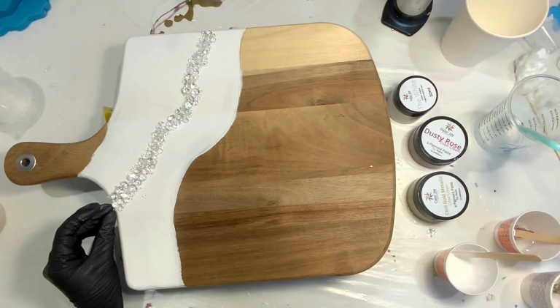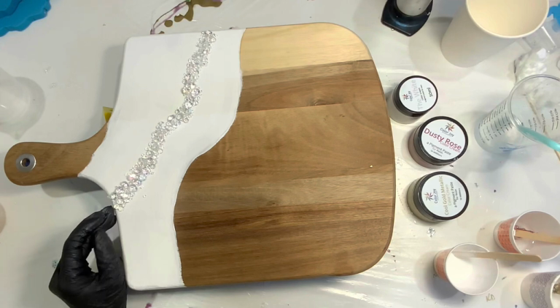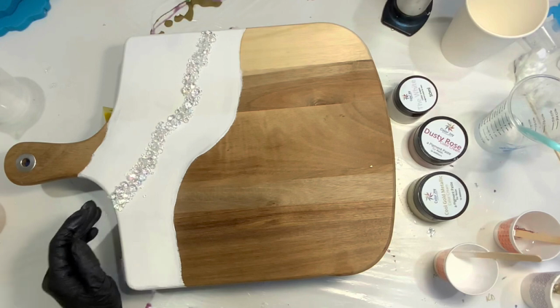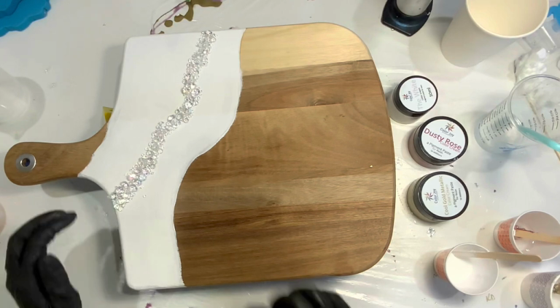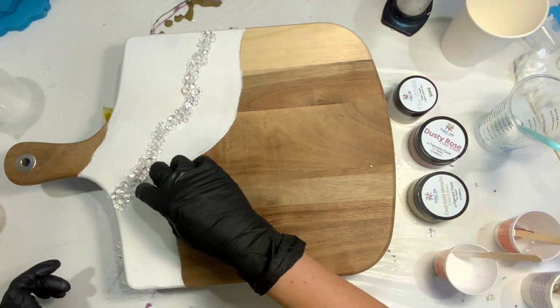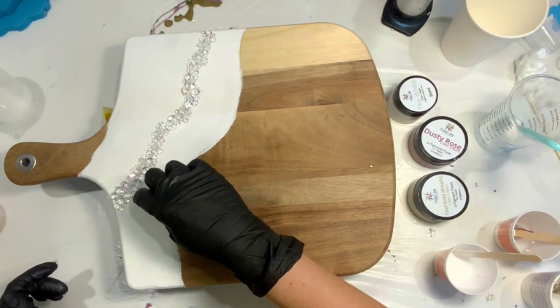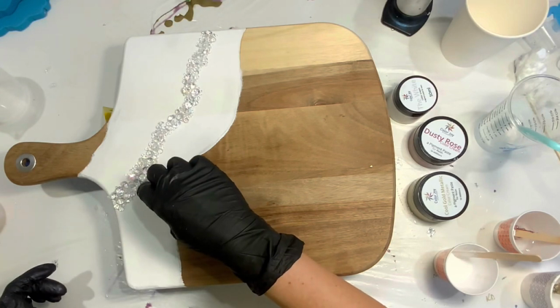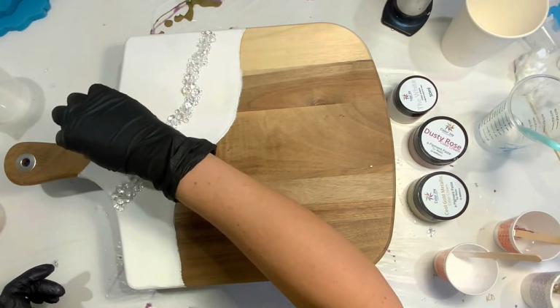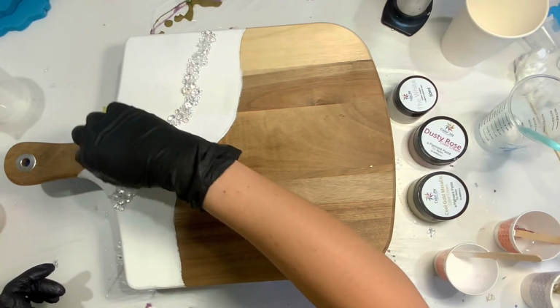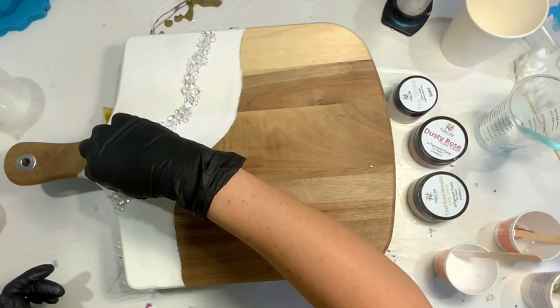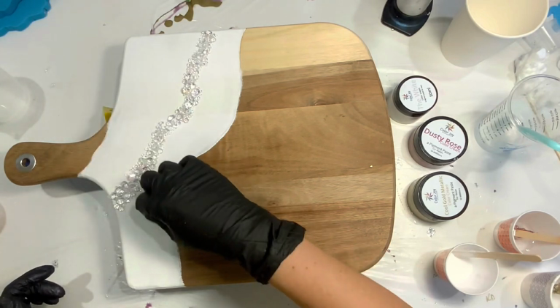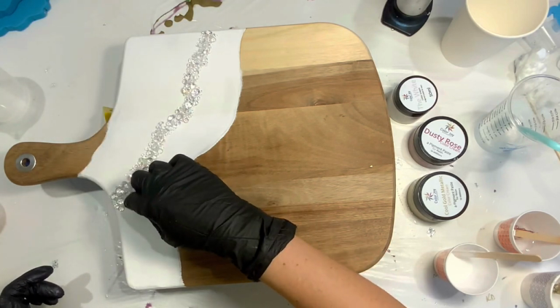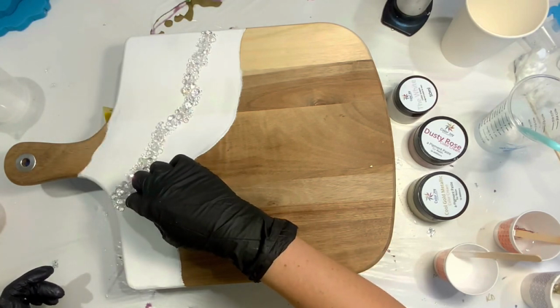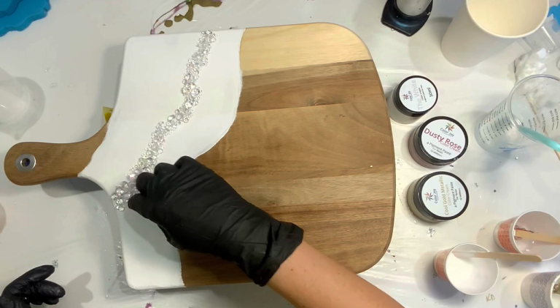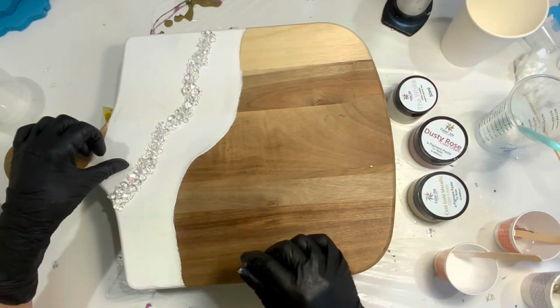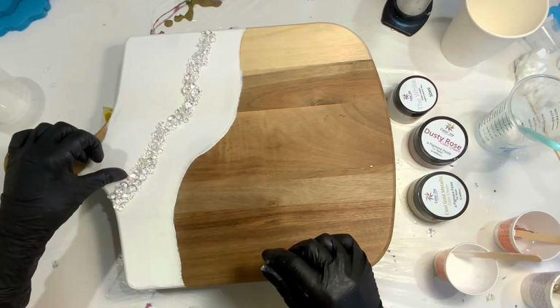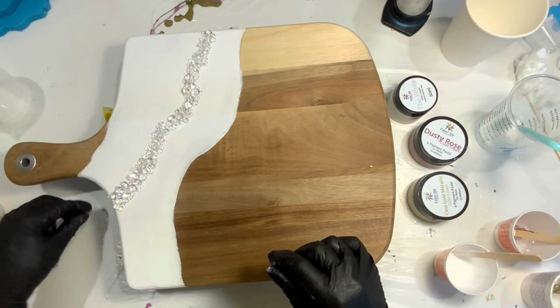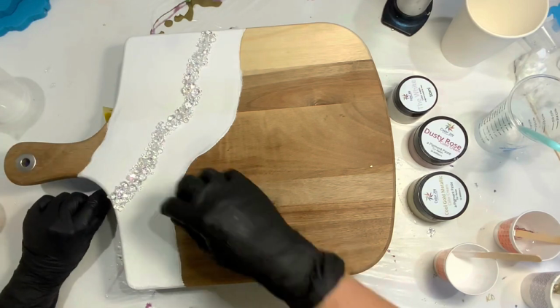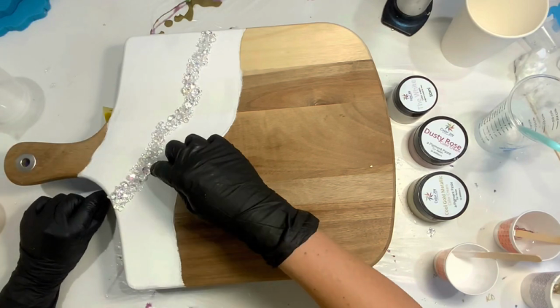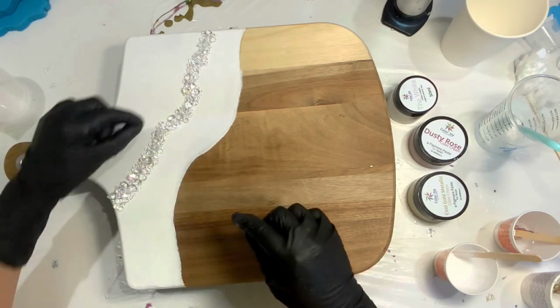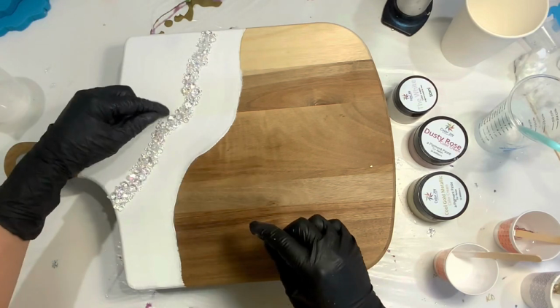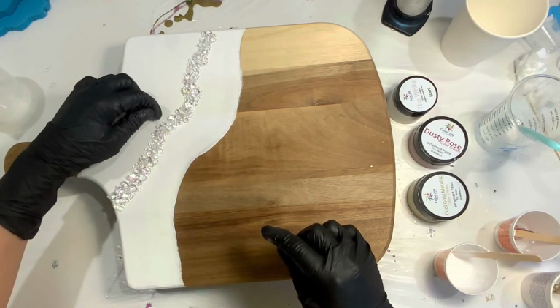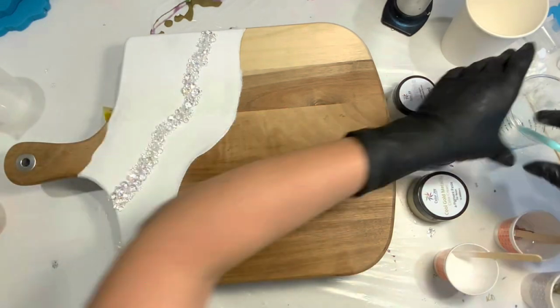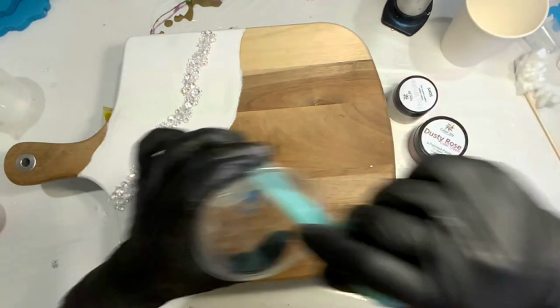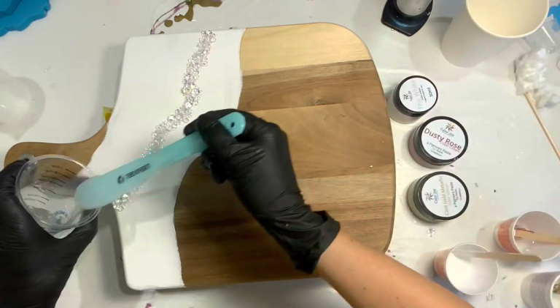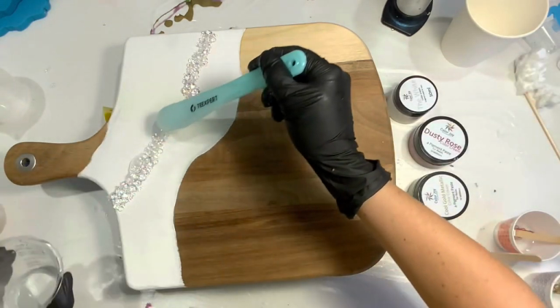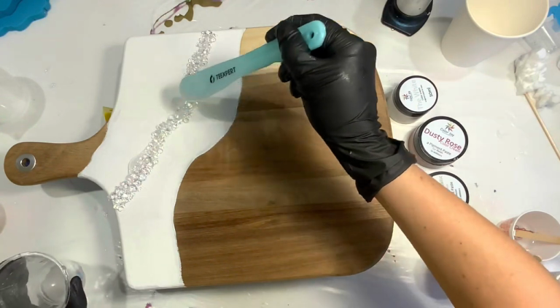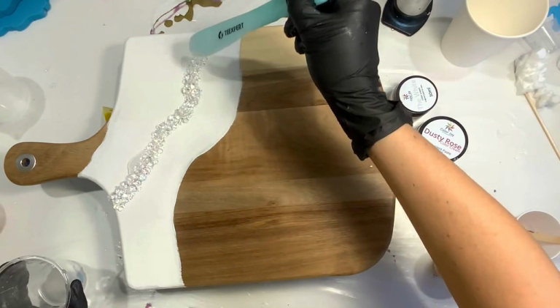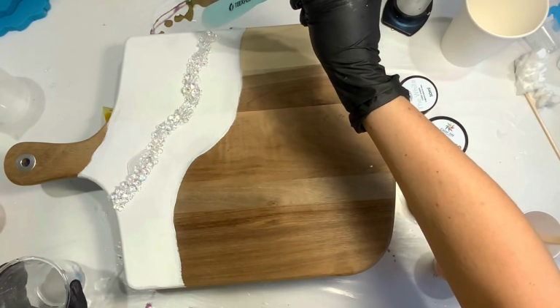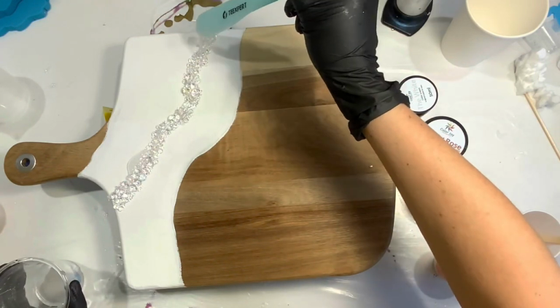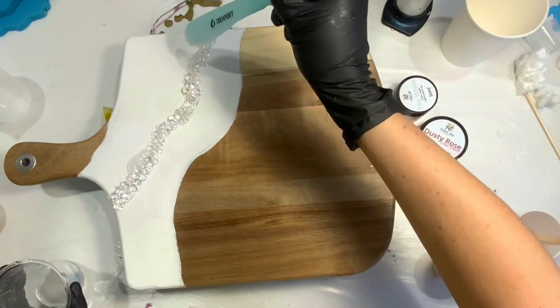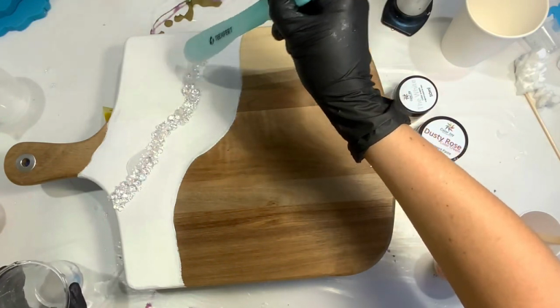First I gesso primed the board with white gesso — heavy gesso — twice in the spot where I want to lay my resin. You can obviously see where that is. And then I'm just positioning some iridescent stones on the board.